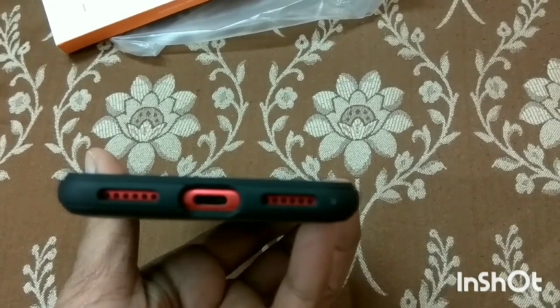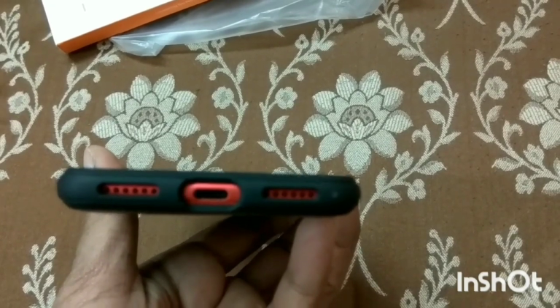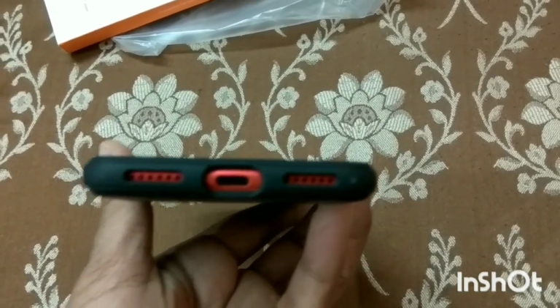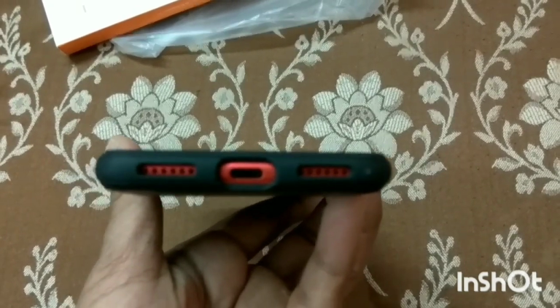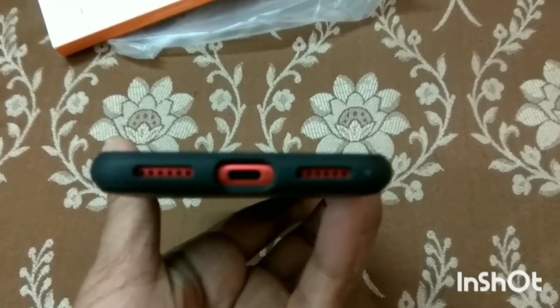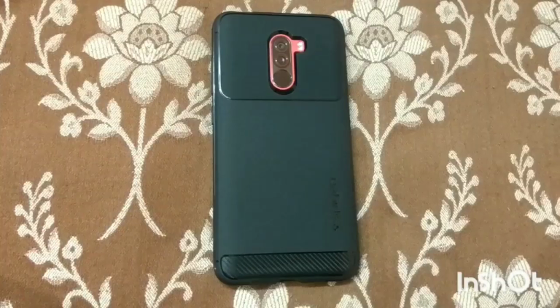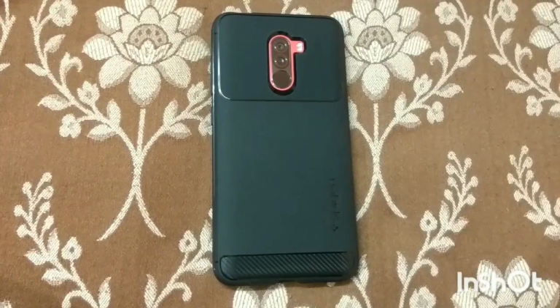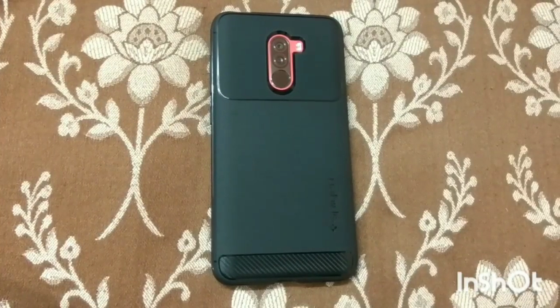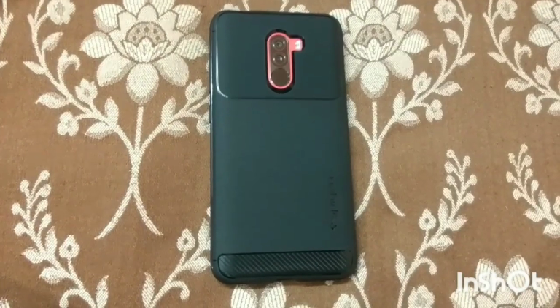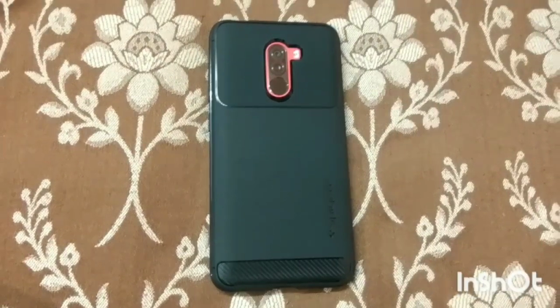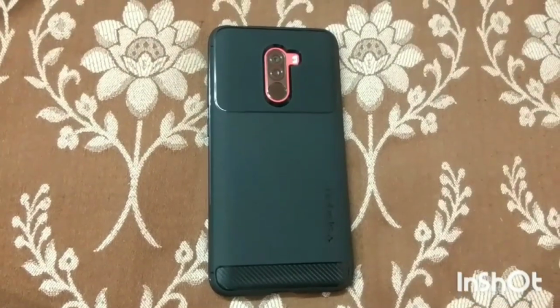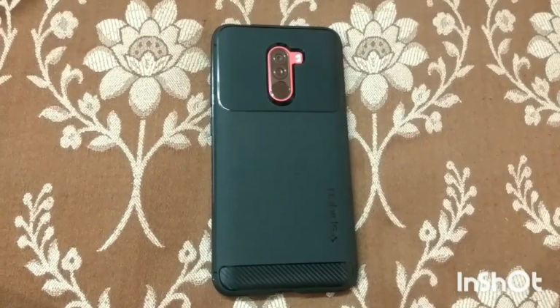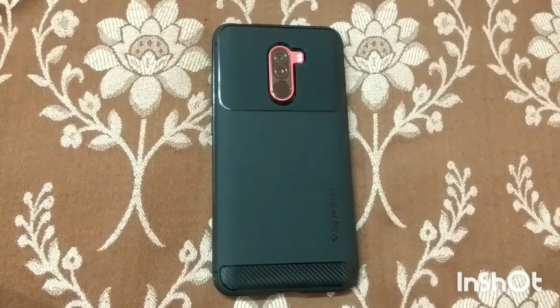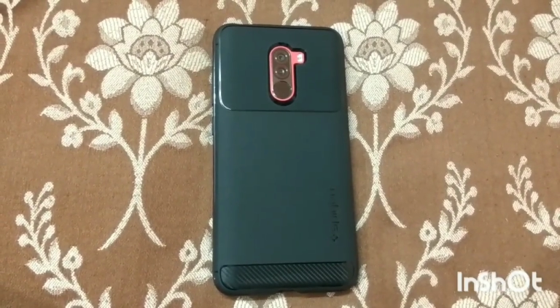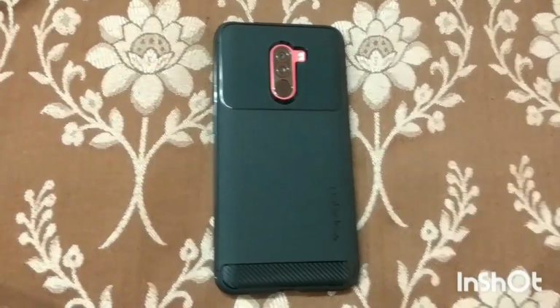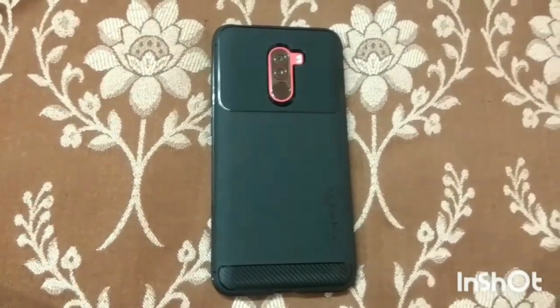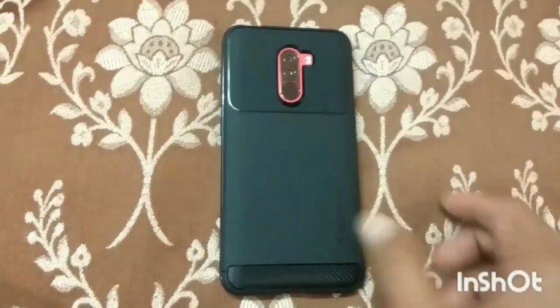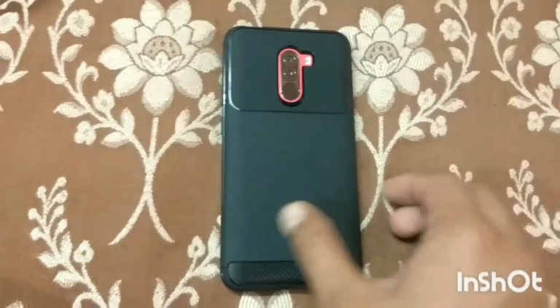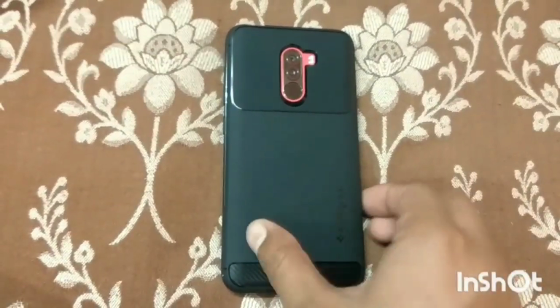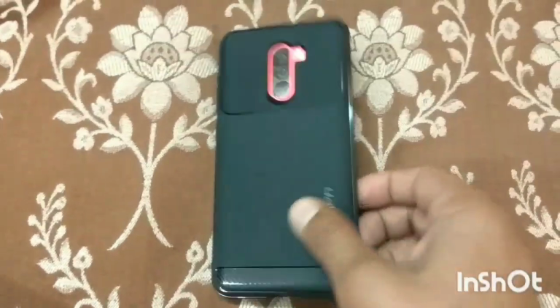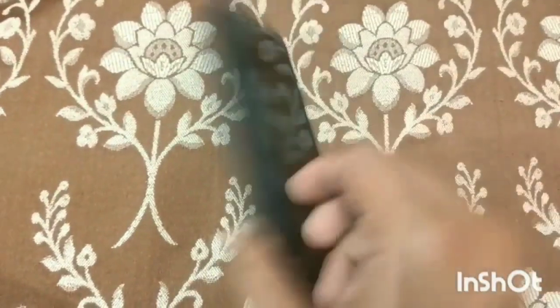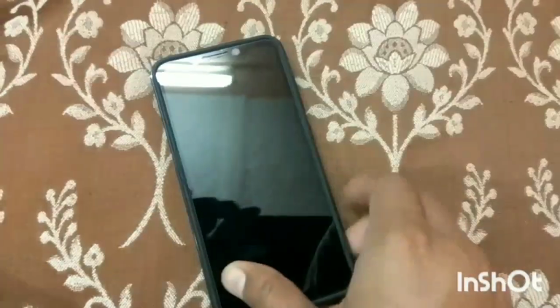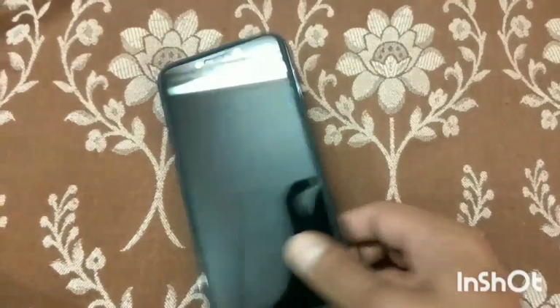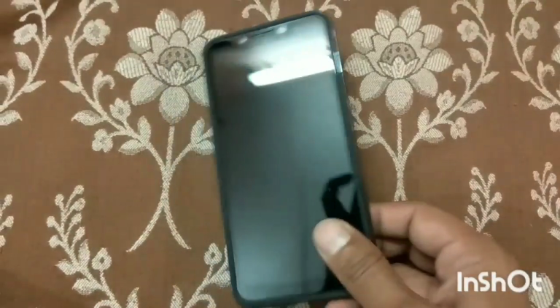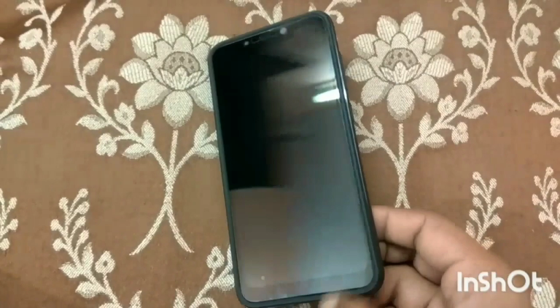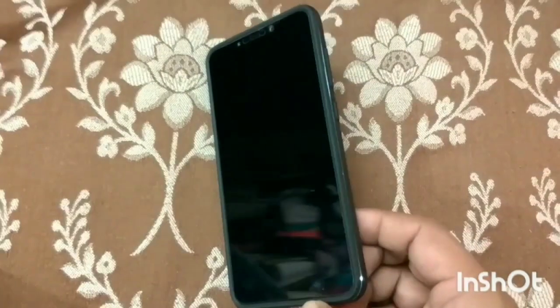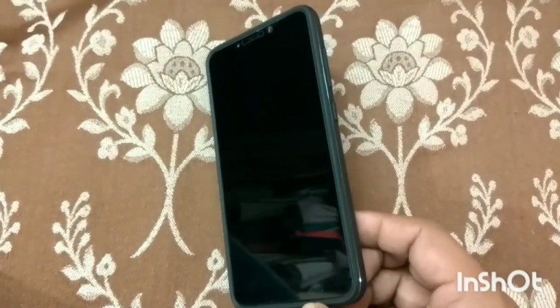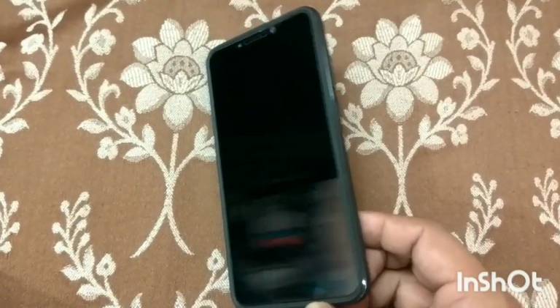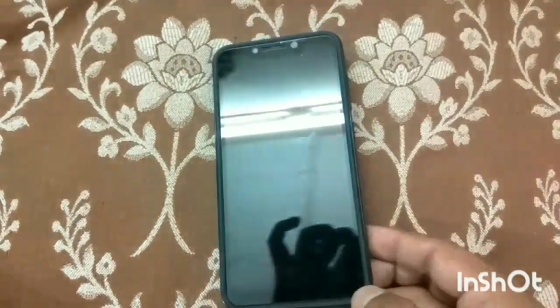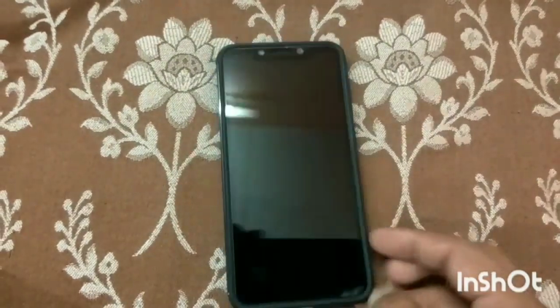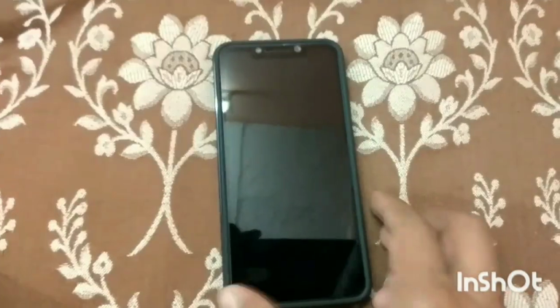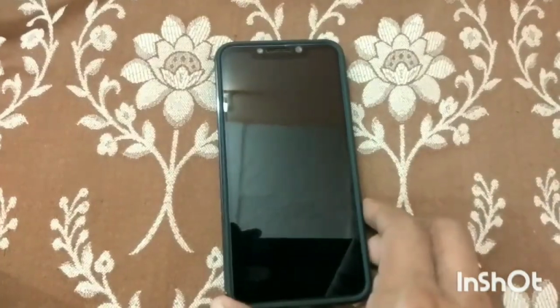Overall, it's a good cover. You can buy it on Amazon for 799 rupees. It's a good case — you can consider it. Thank you, friends.